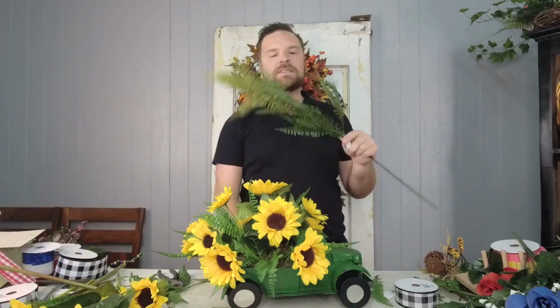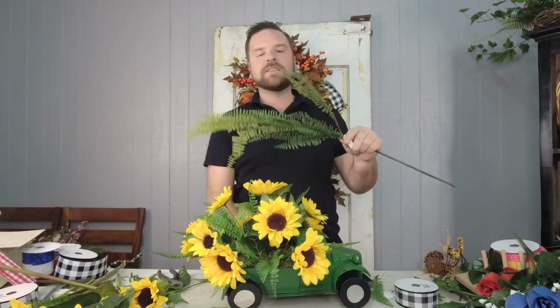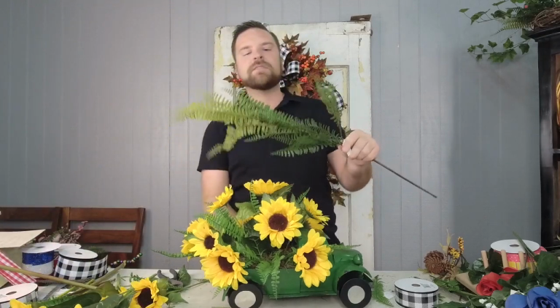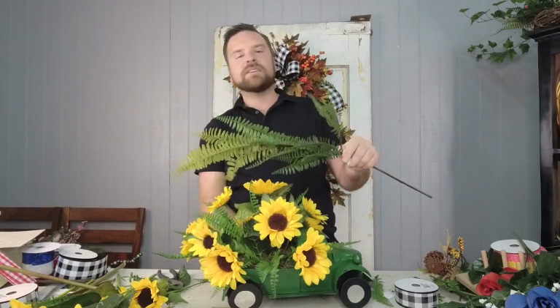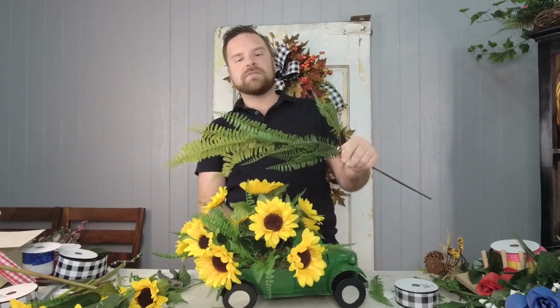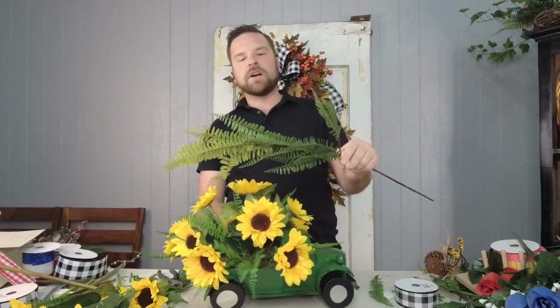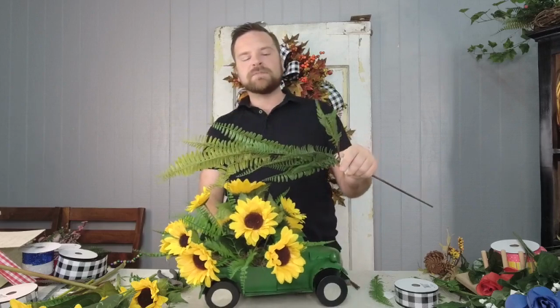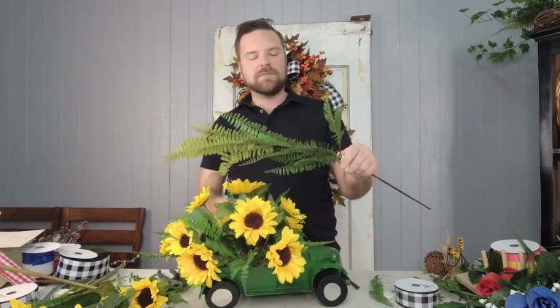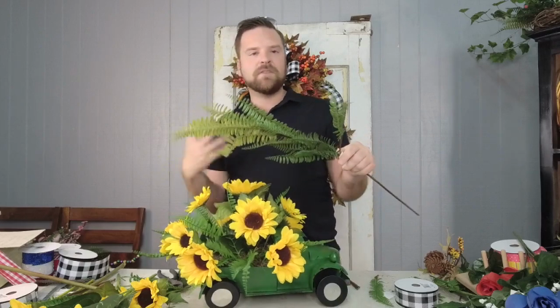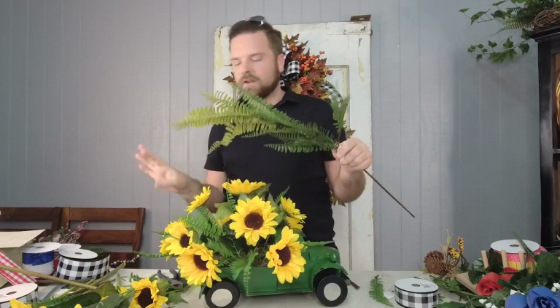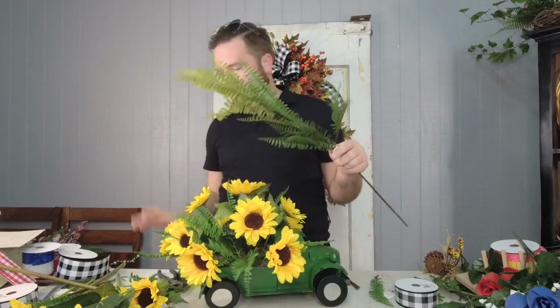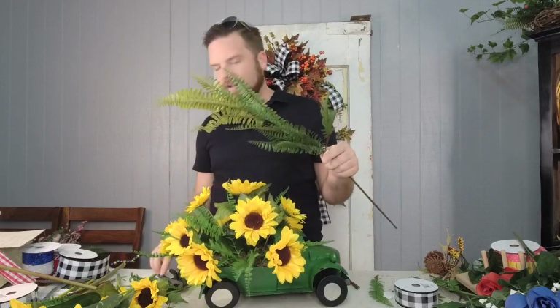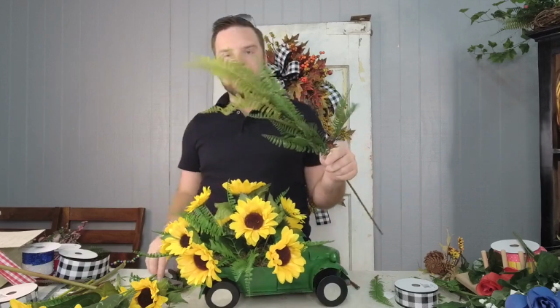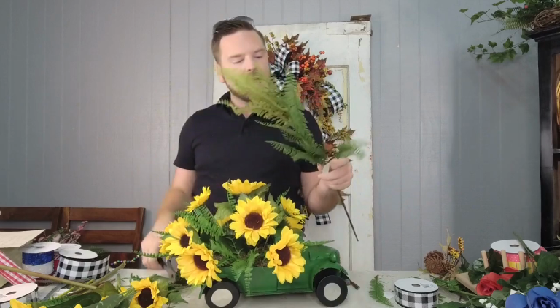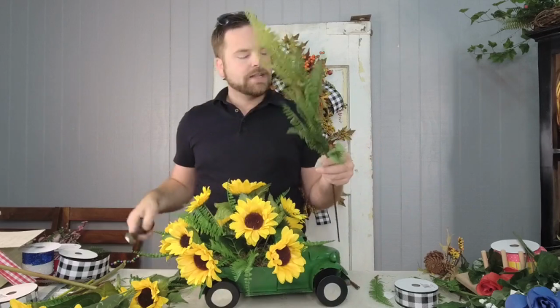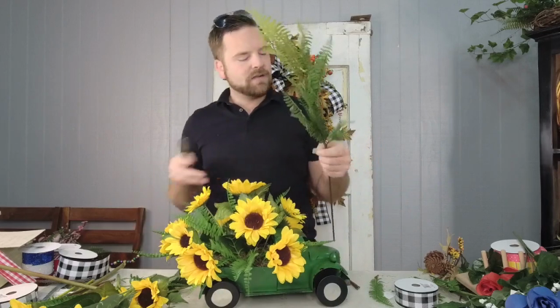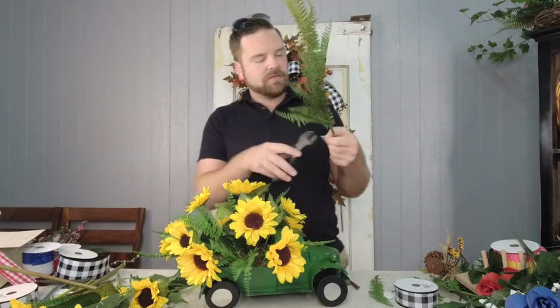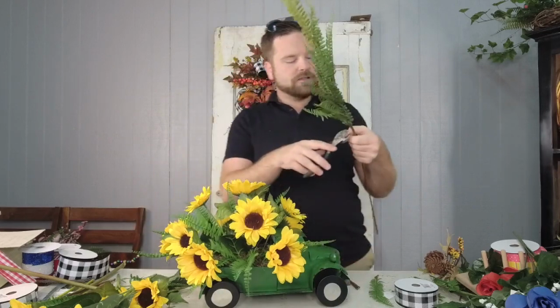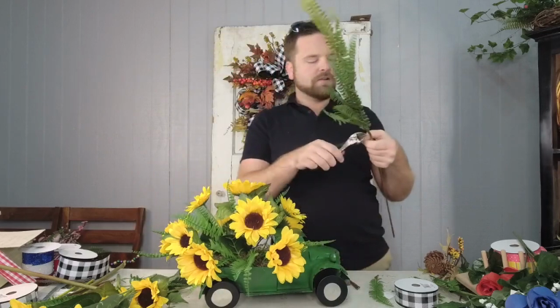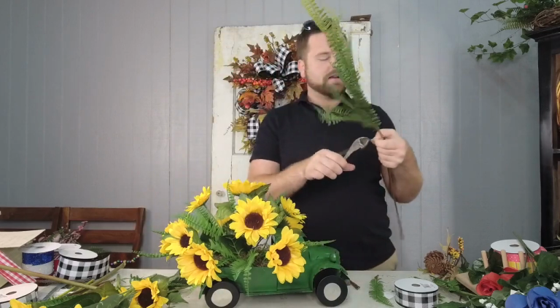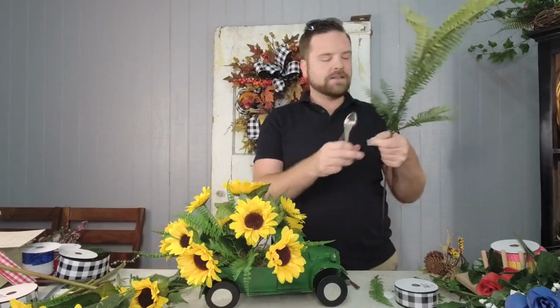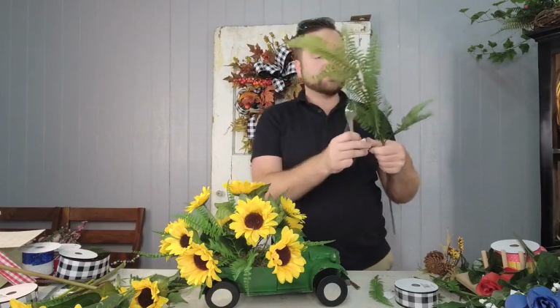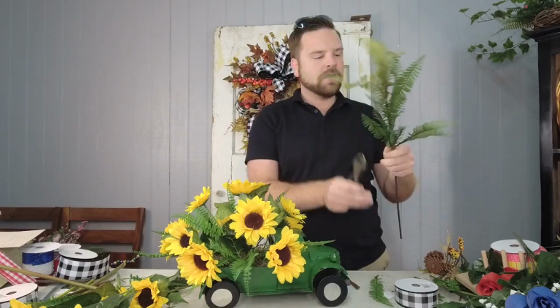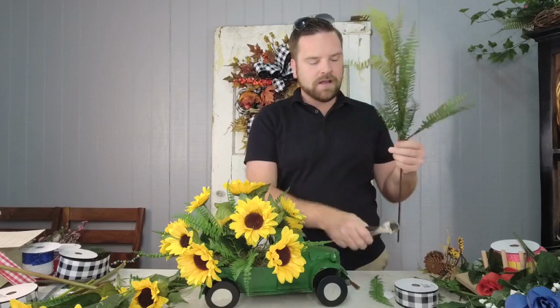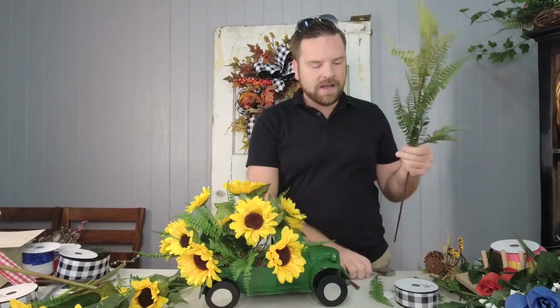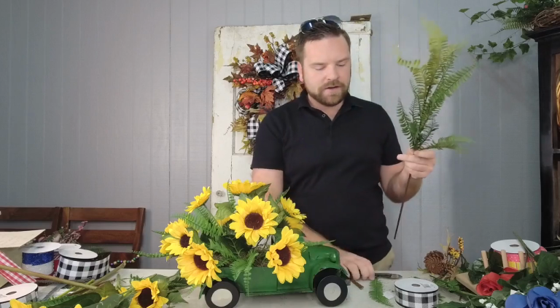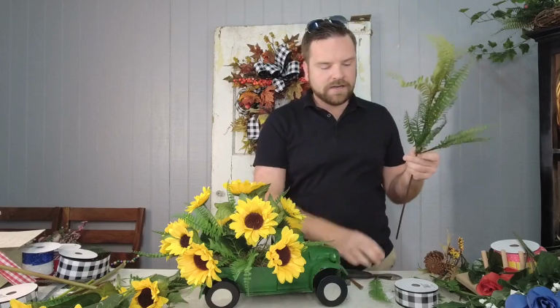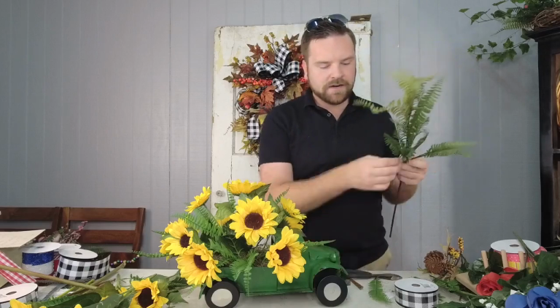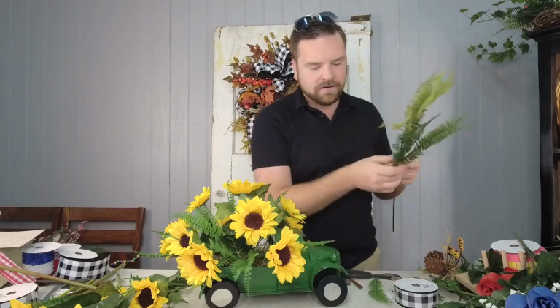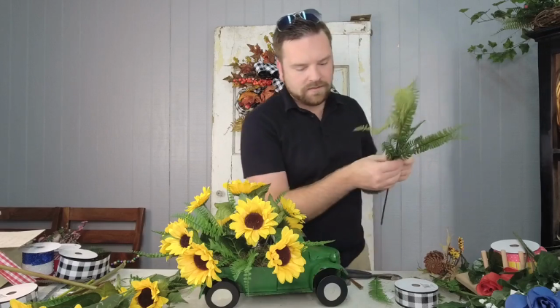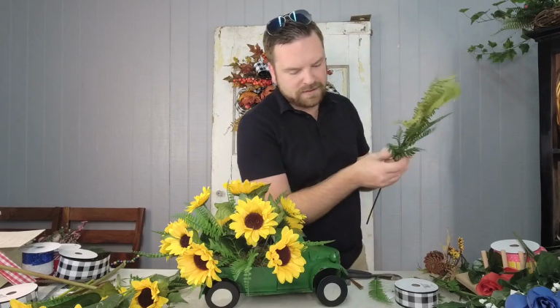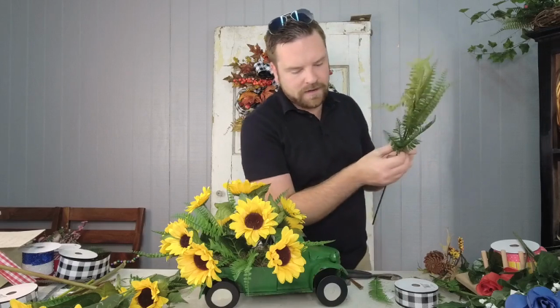I'm going to take a little bit of a different fern — this one's a little bit fuller and thicker. We're going to cut this apart and put it in here as well.